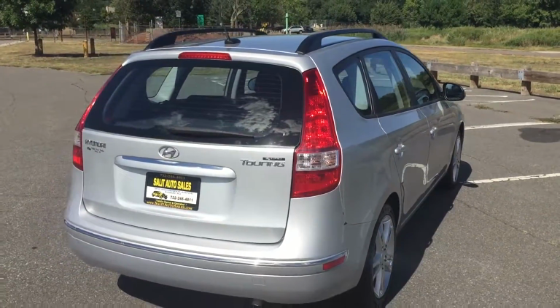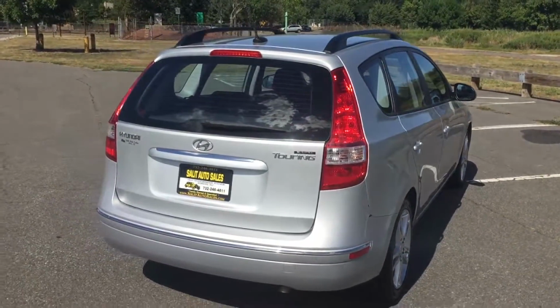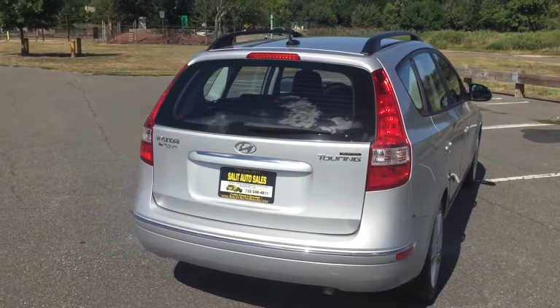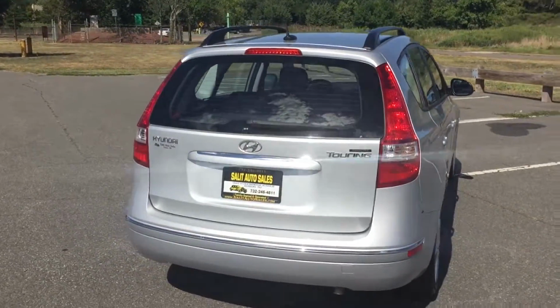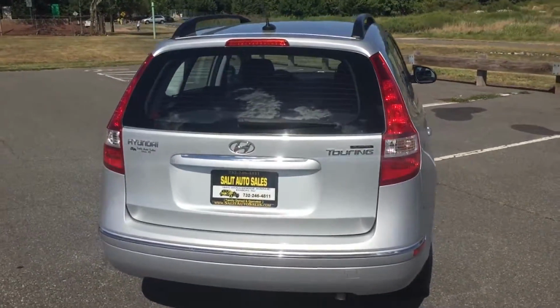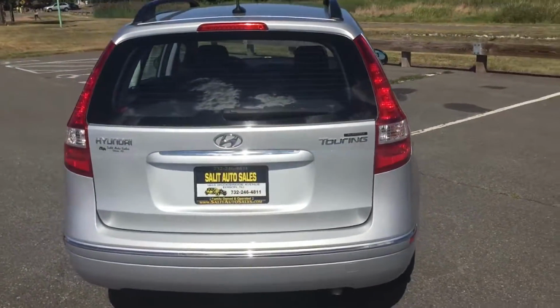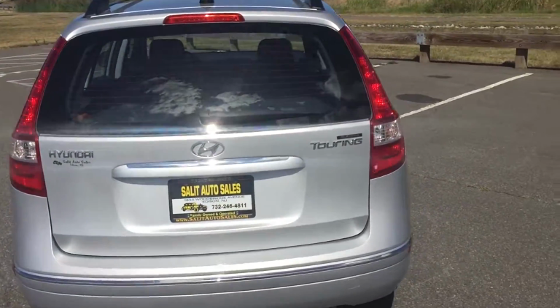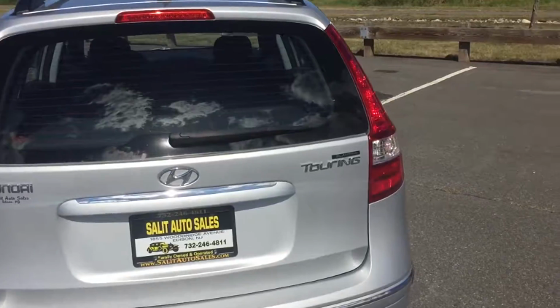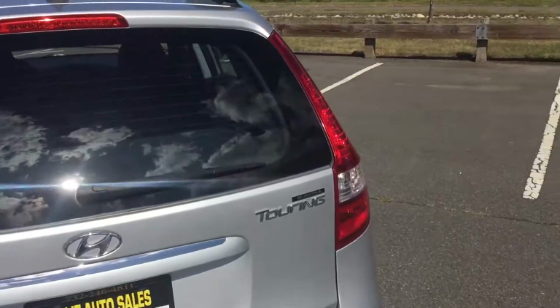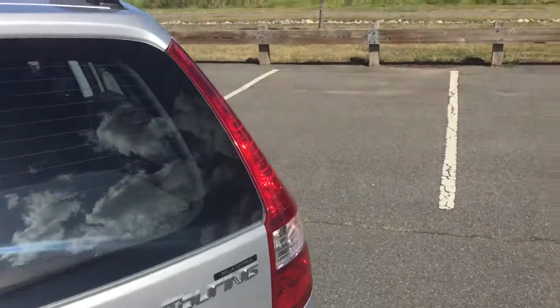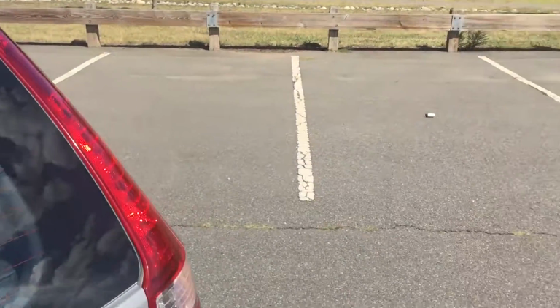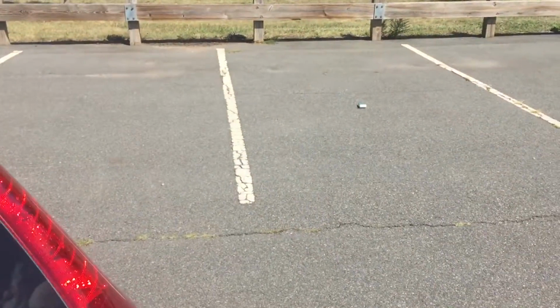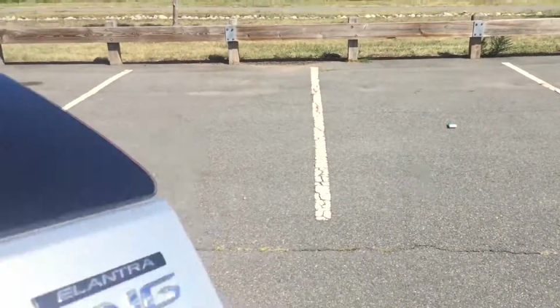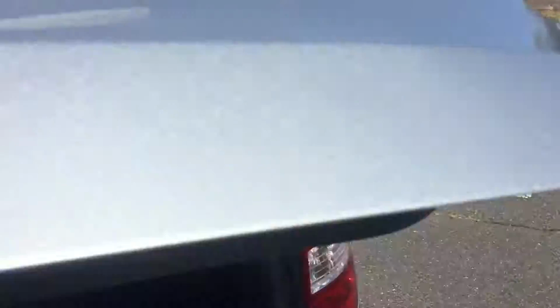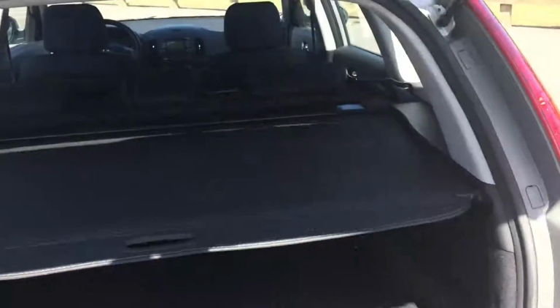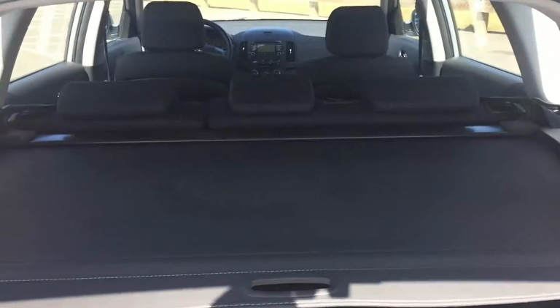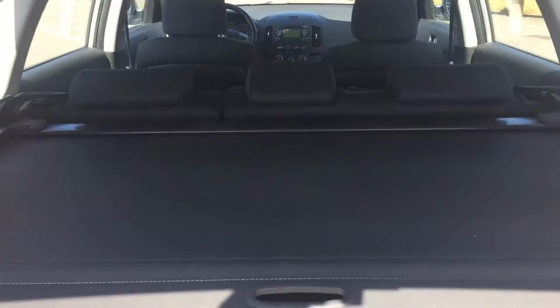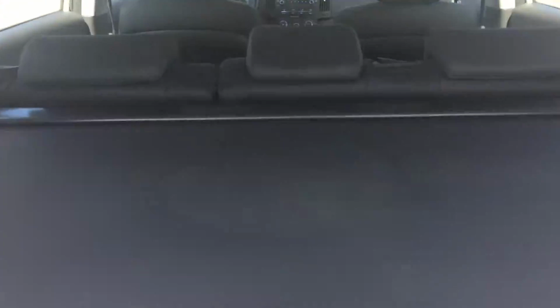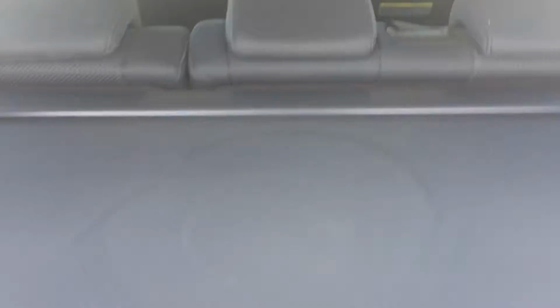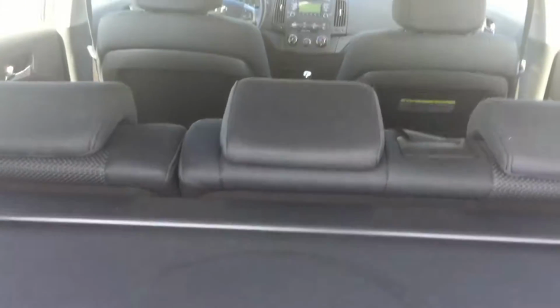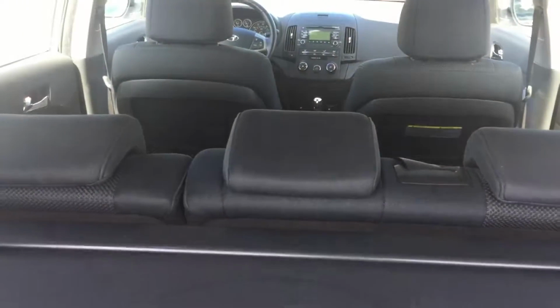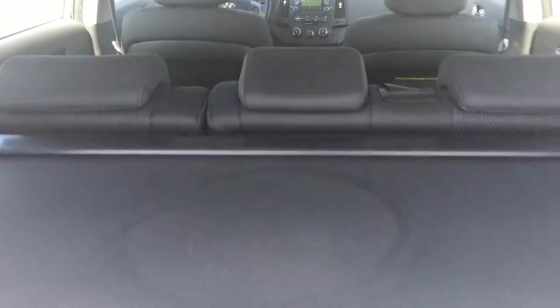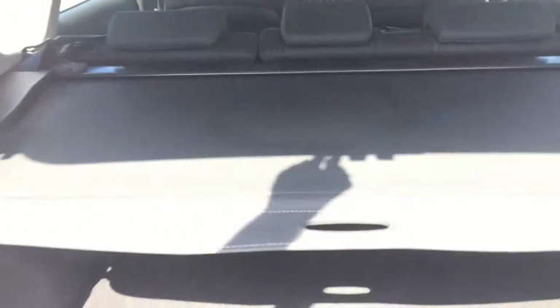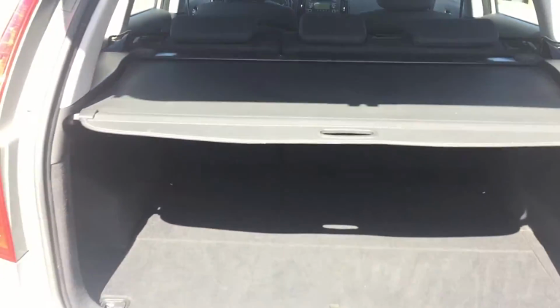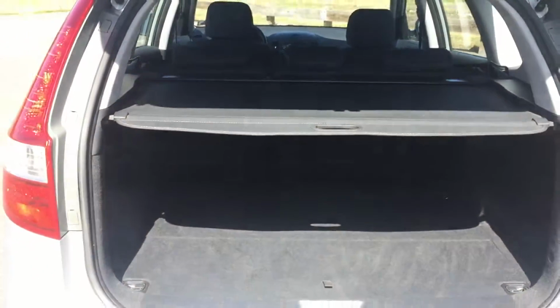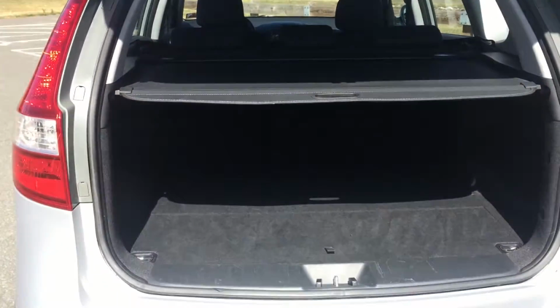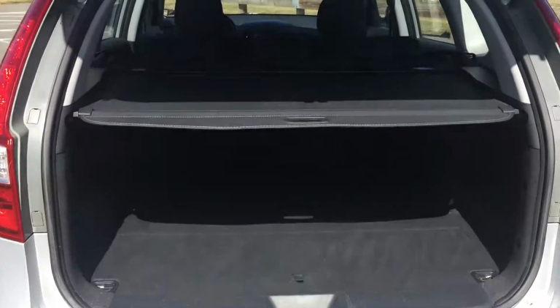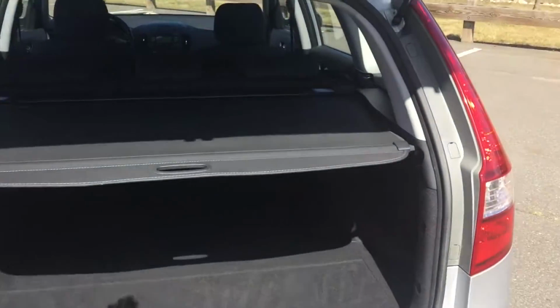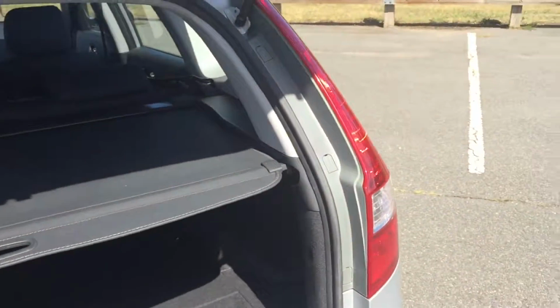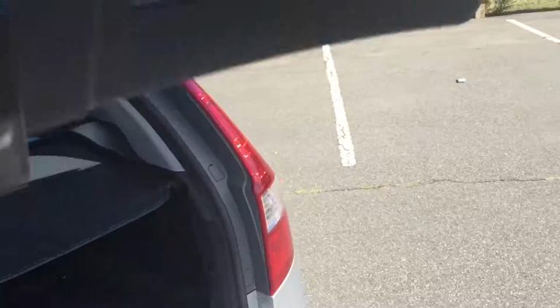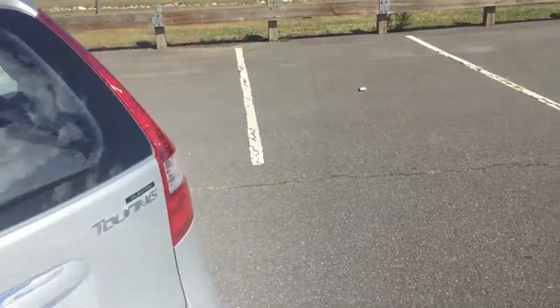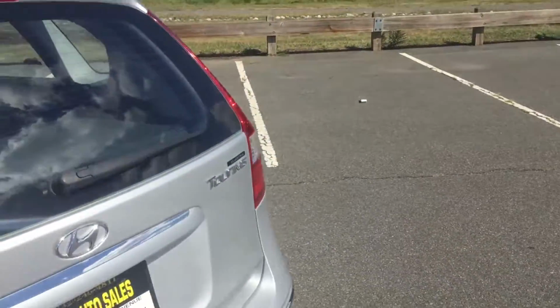It has alloy wheels, it has a sunroof, and it's got tons of utility. Let me show you guys in the back how much room you have. The seats do fall down, which would give you a huge space. But as you can tell, it's quite a large space as it is.